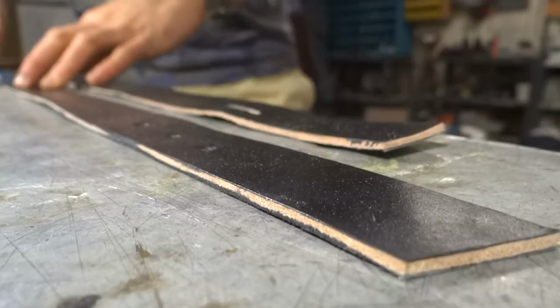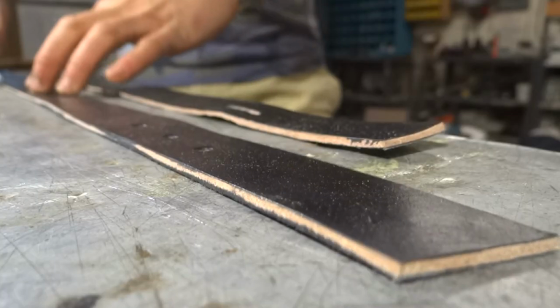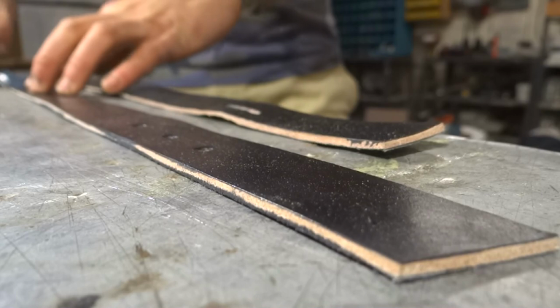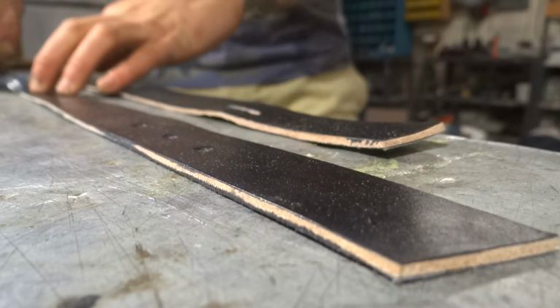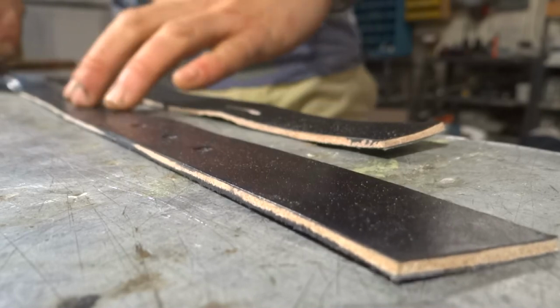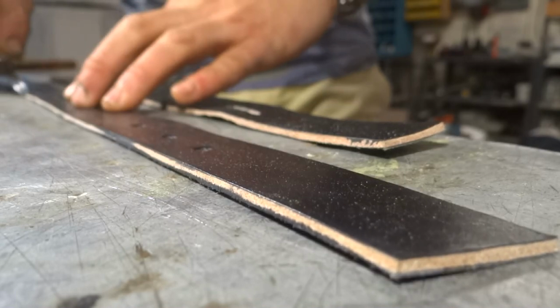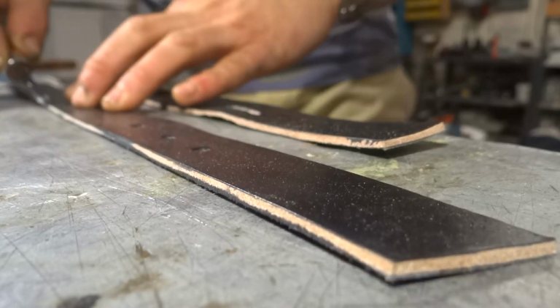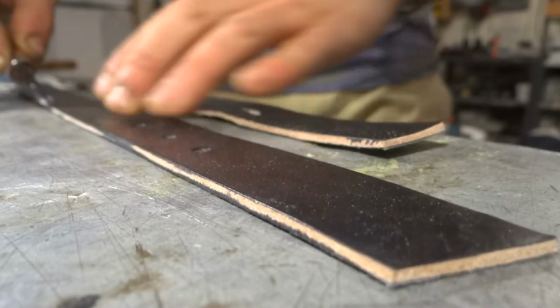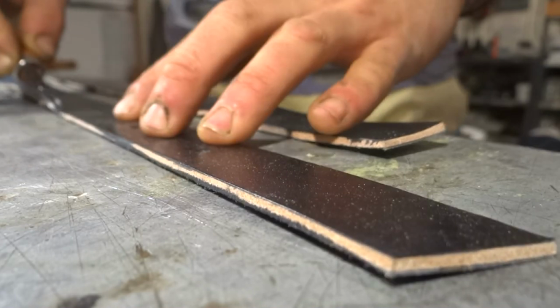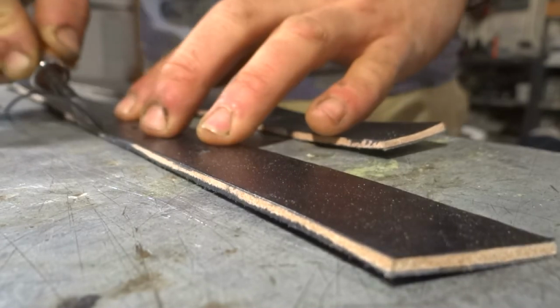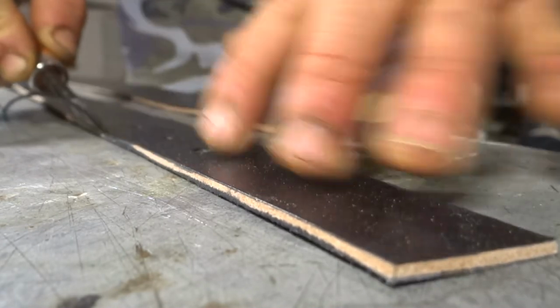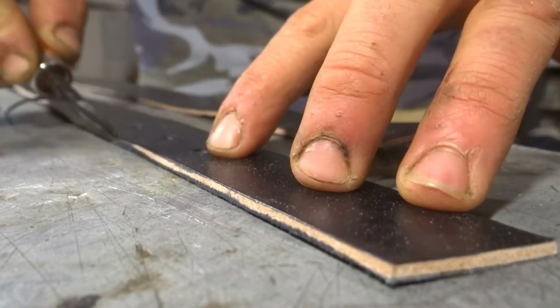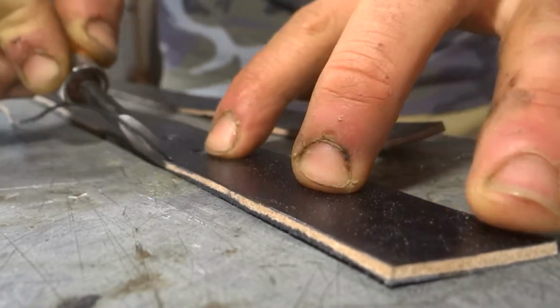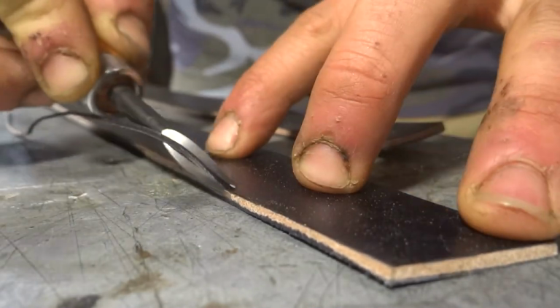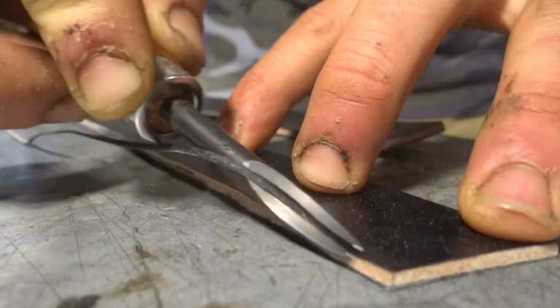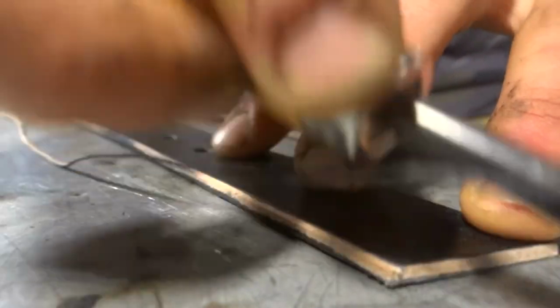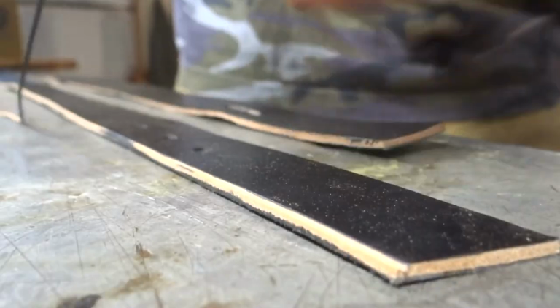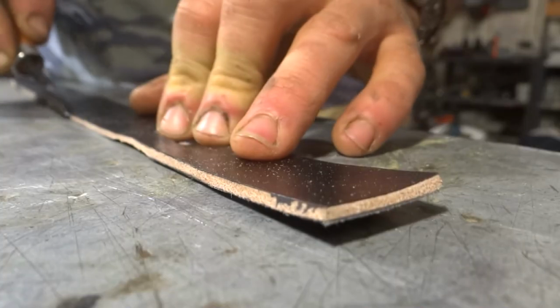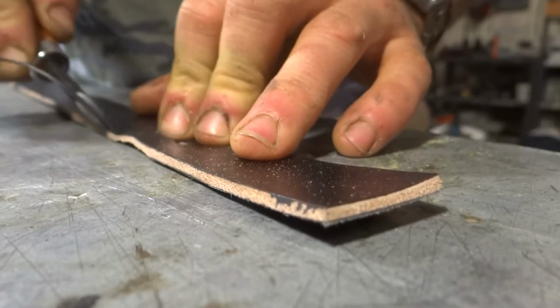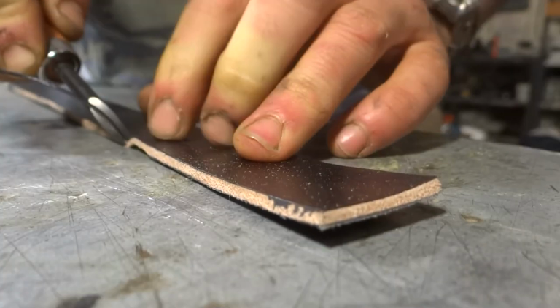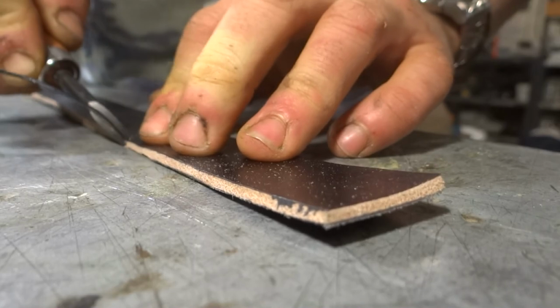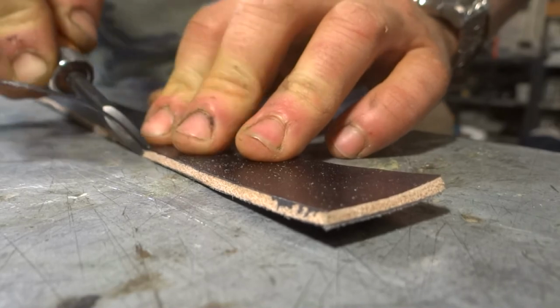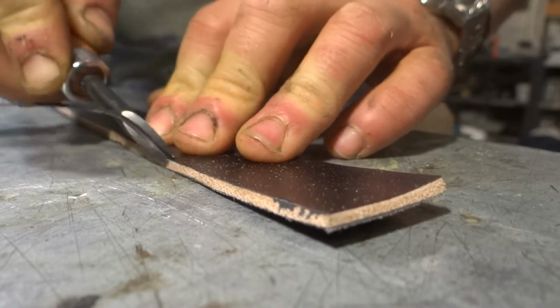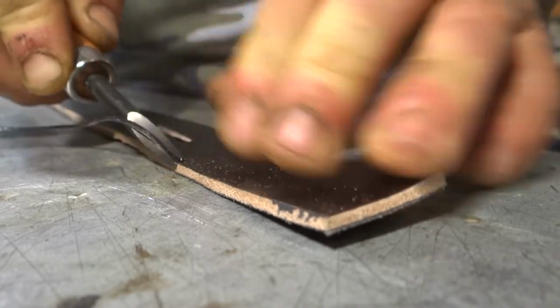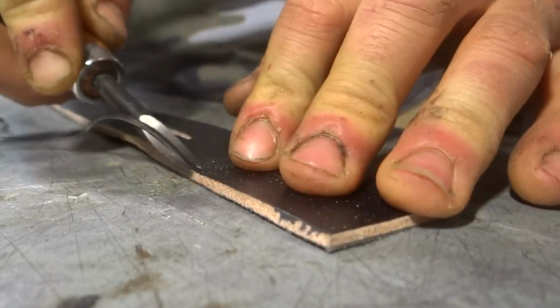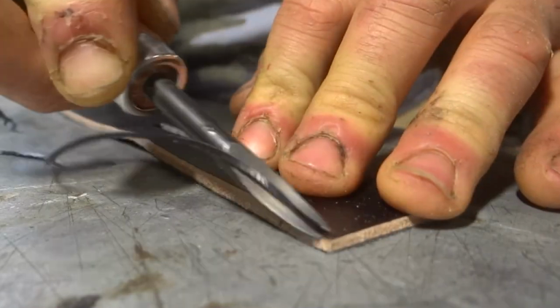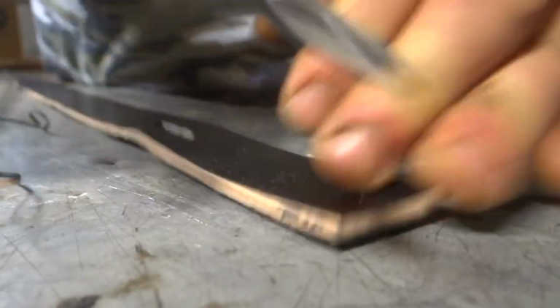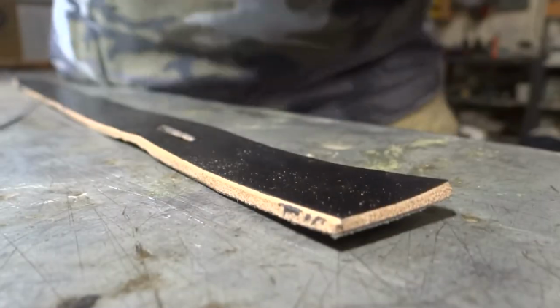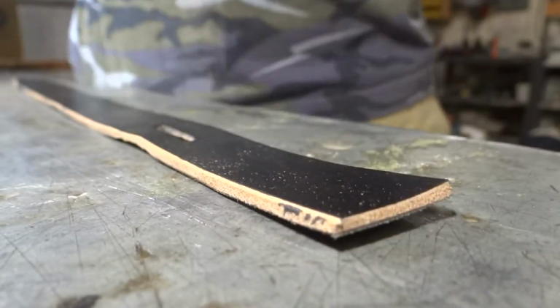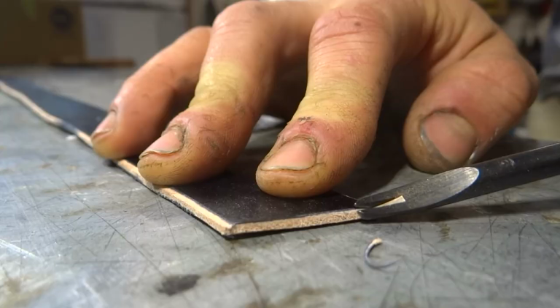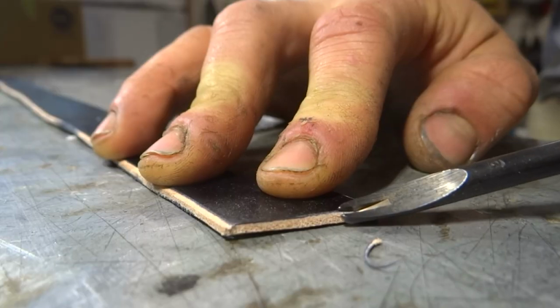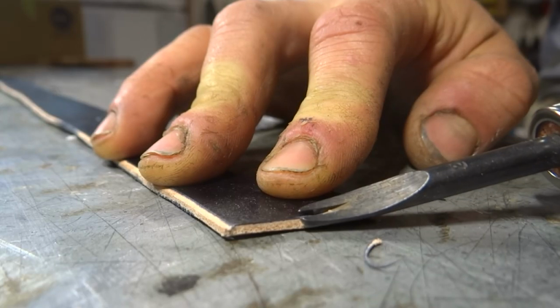After that I could move on to finishing the edges of the straps.